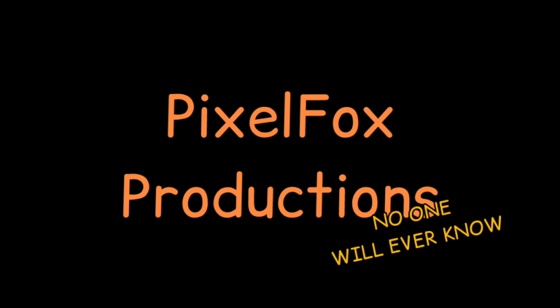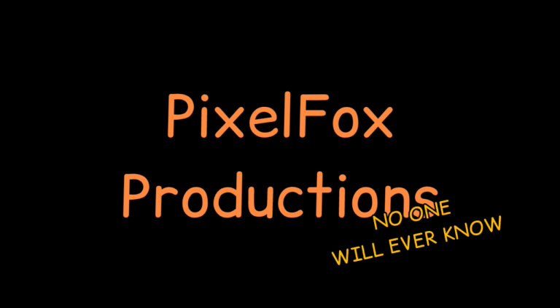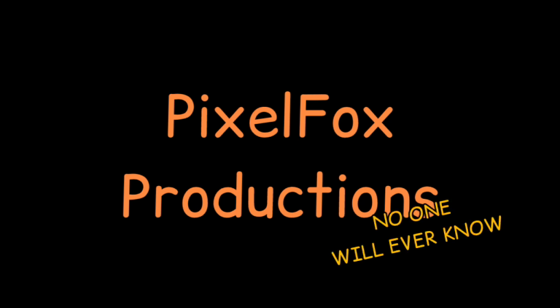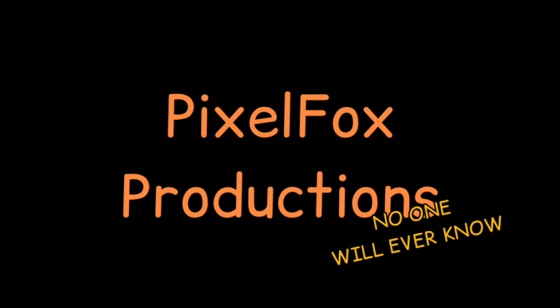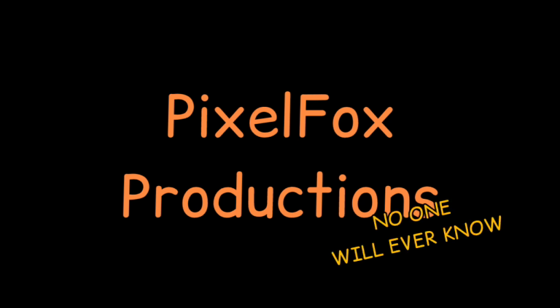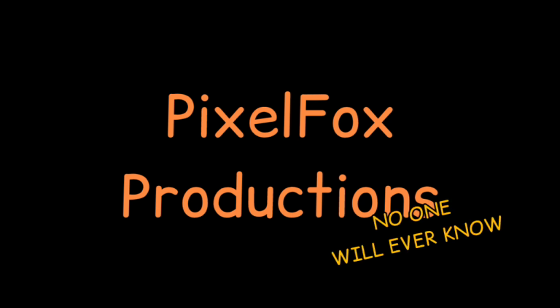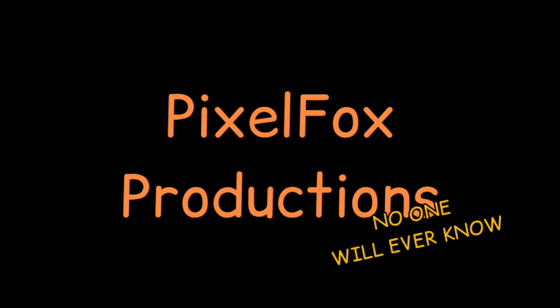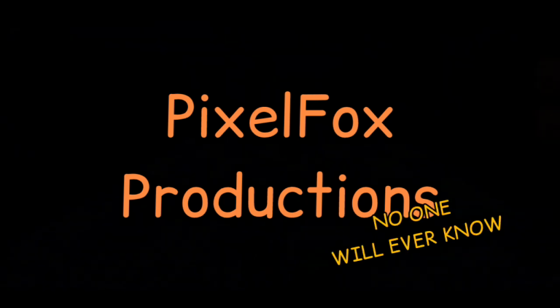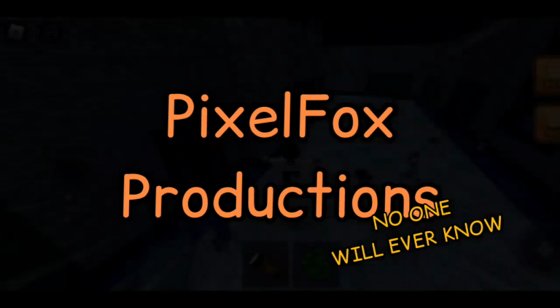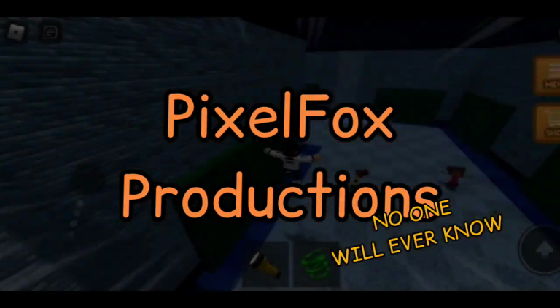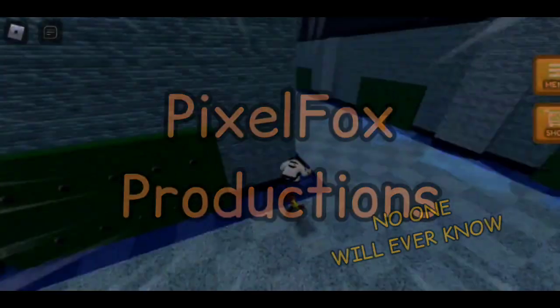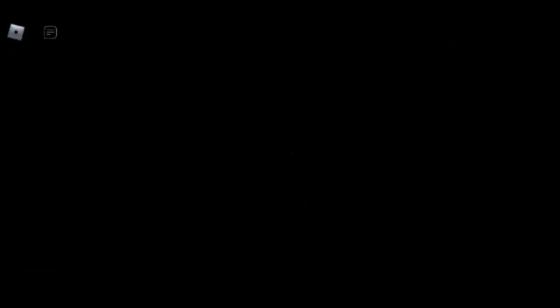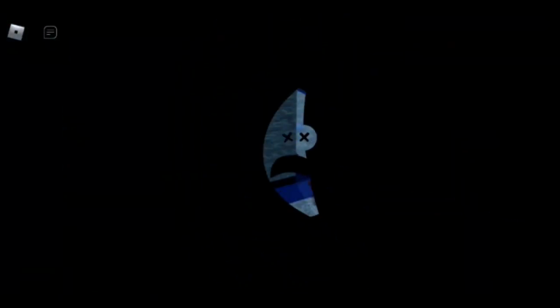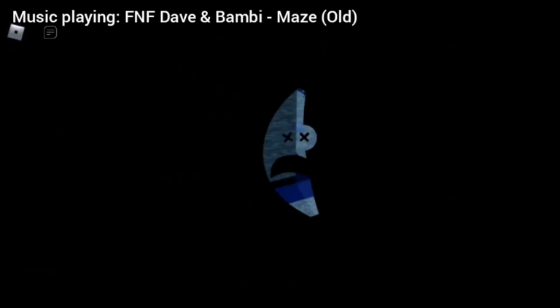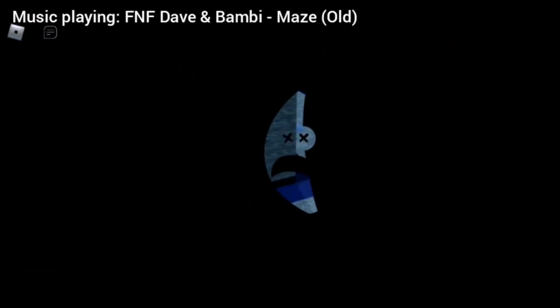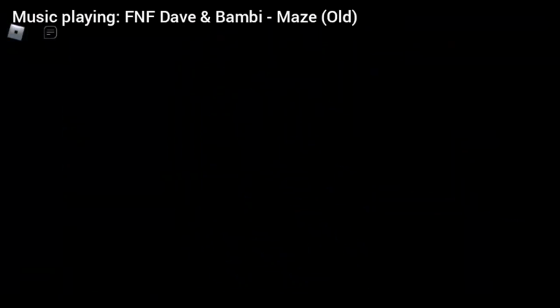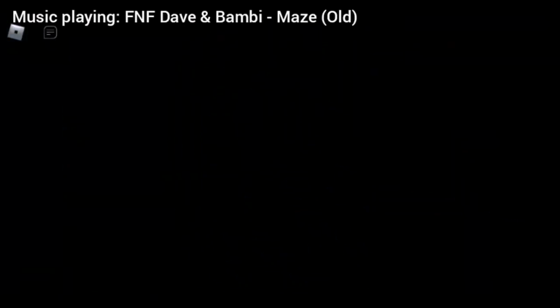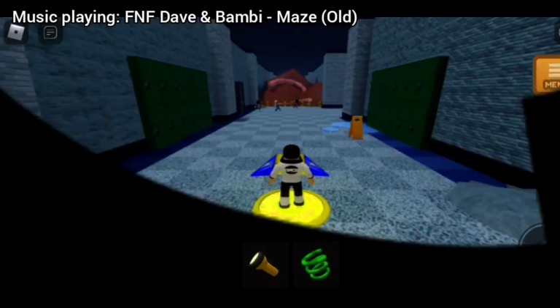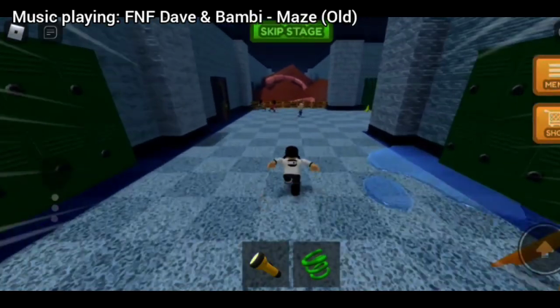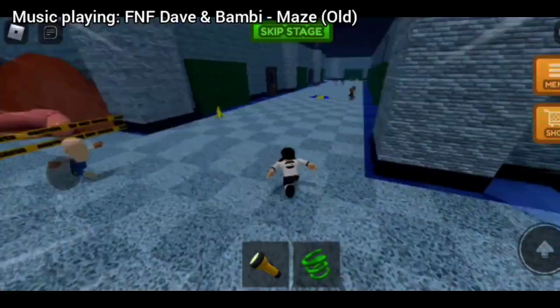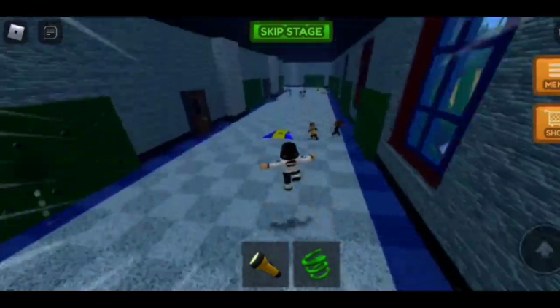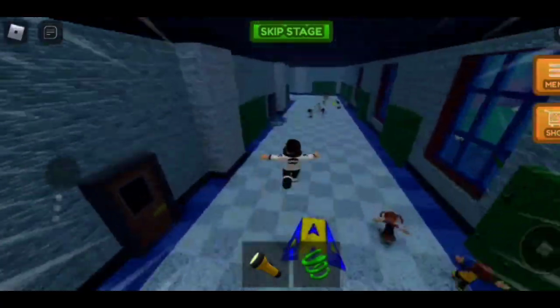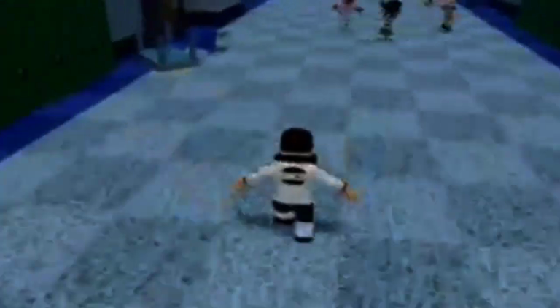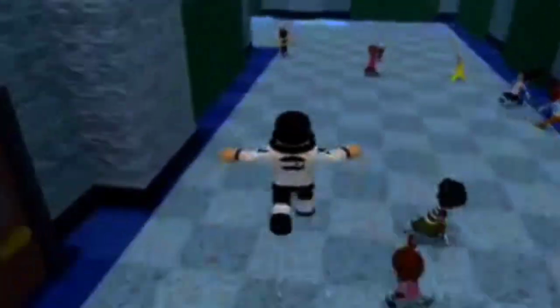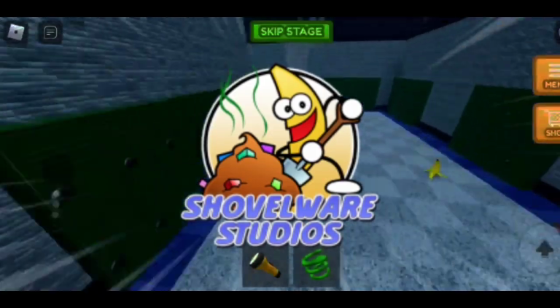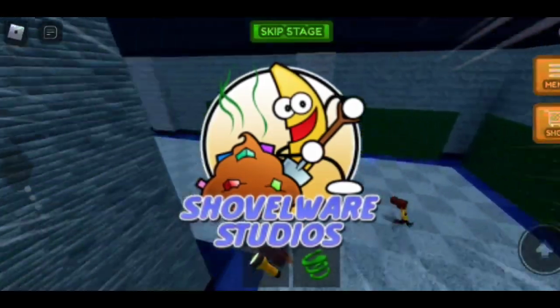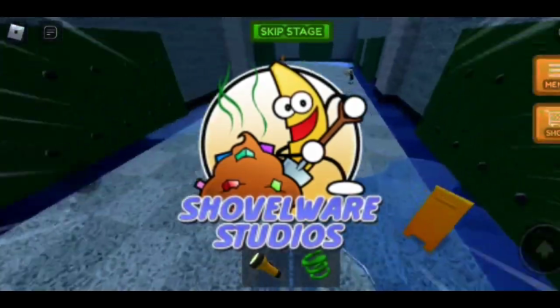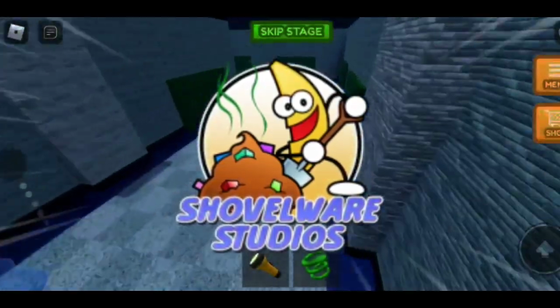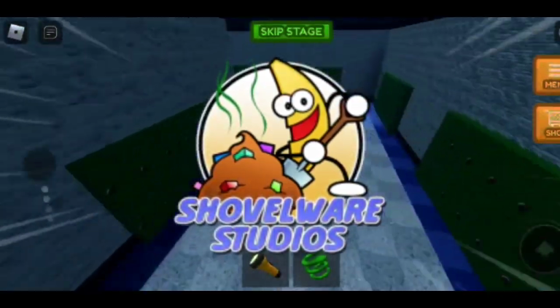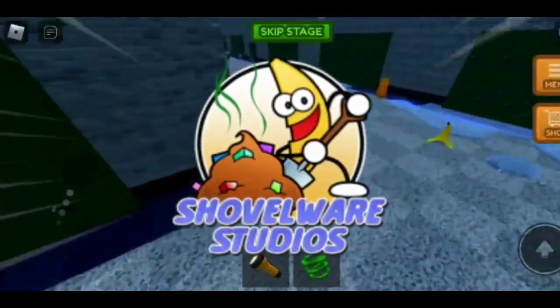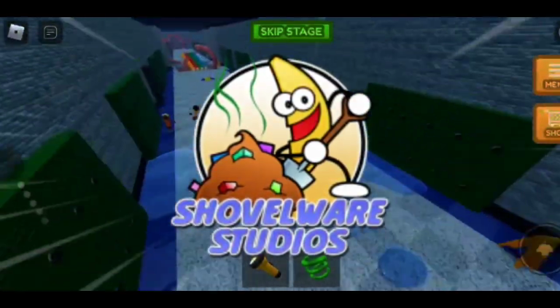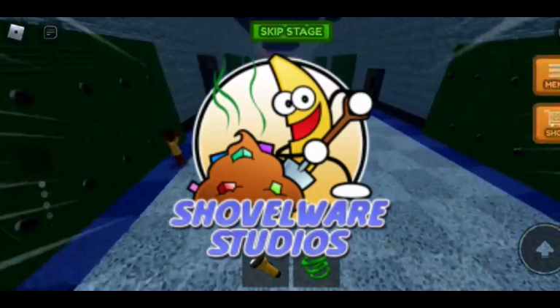Hello everyone! Welcome to a little bit of a different video. Does anyone remember Doubleware Studios and Roblox? If you don't, what the heck are you doing? Doubleware Studios is arguably the best group of hobby creators on Roblox.